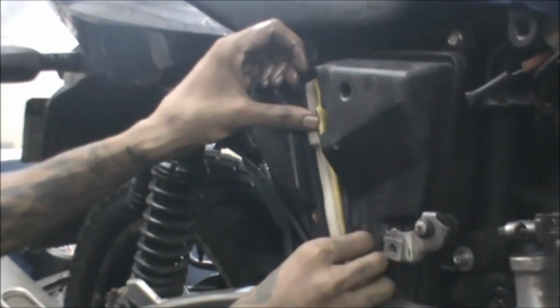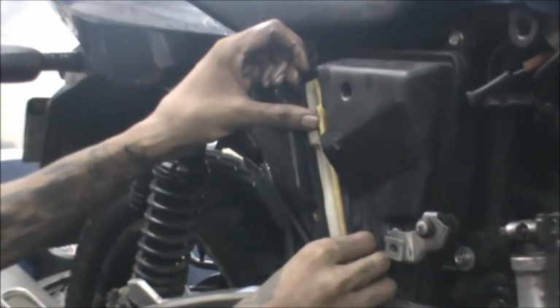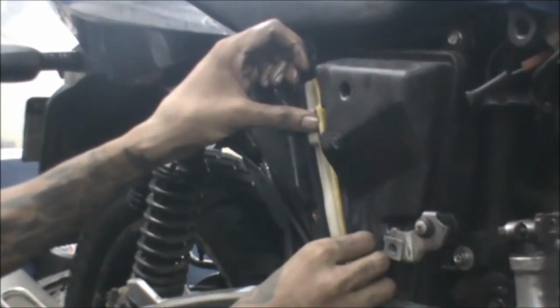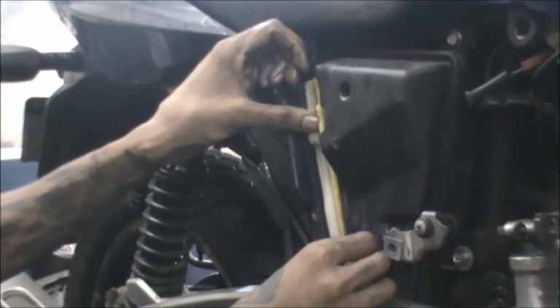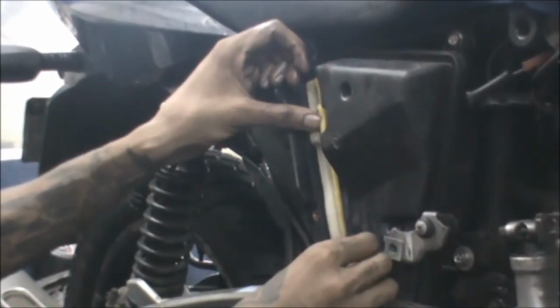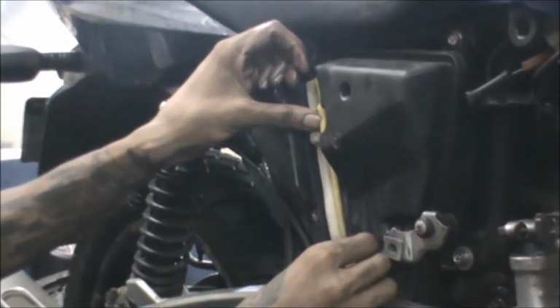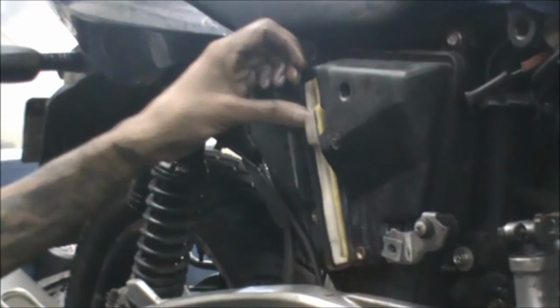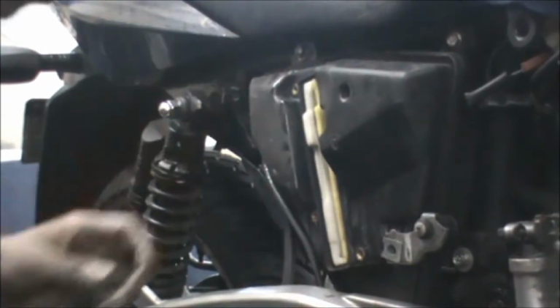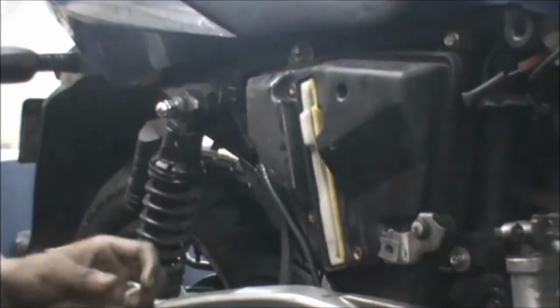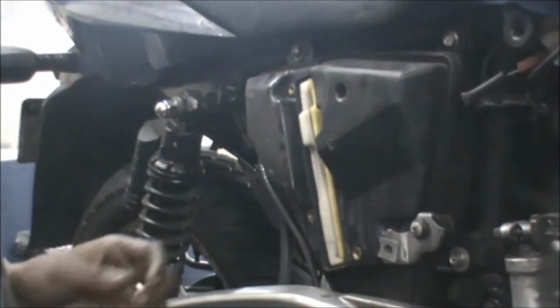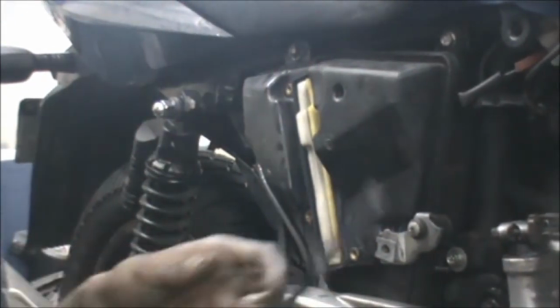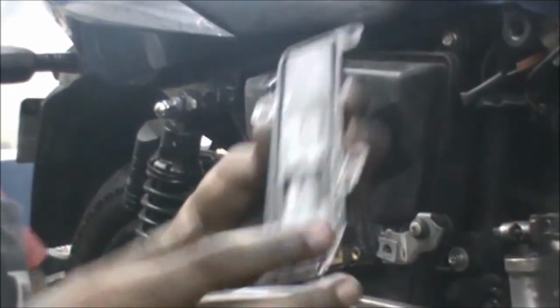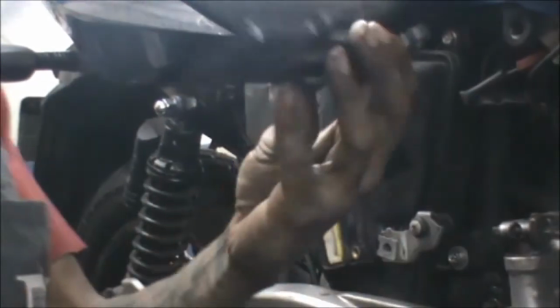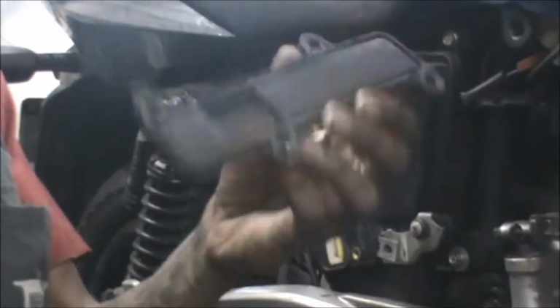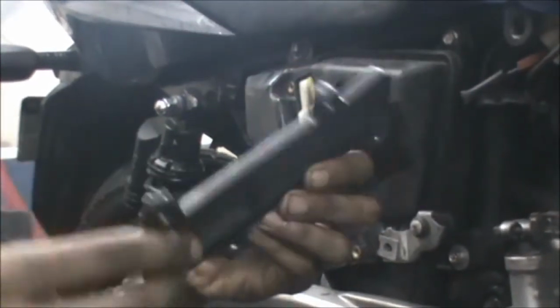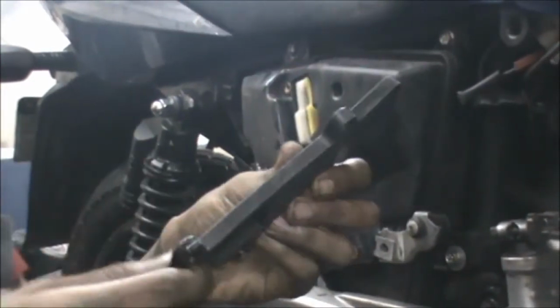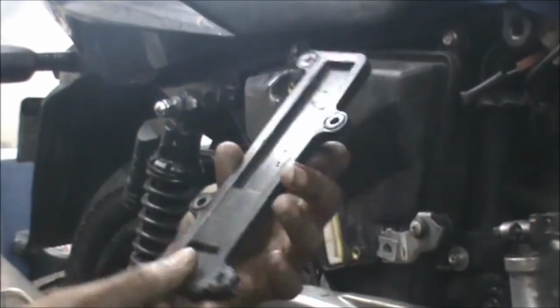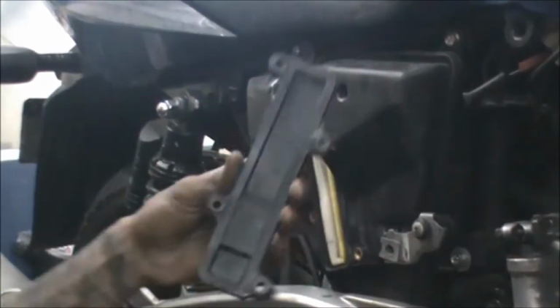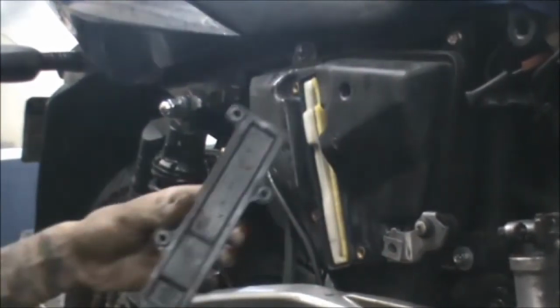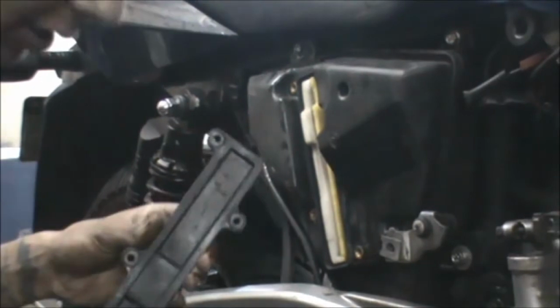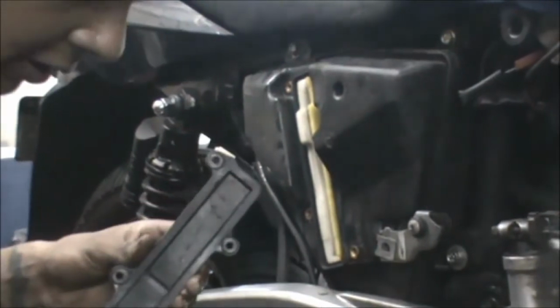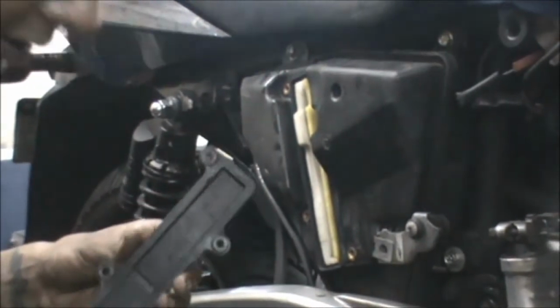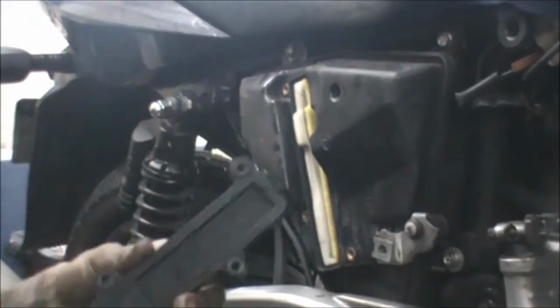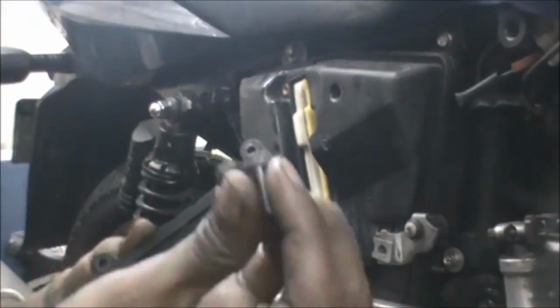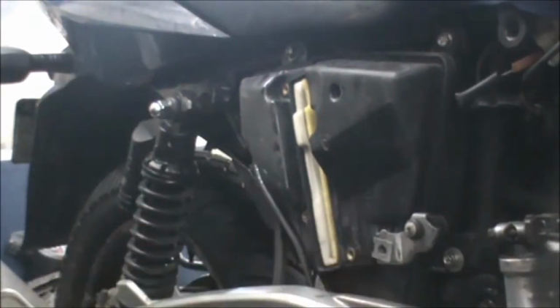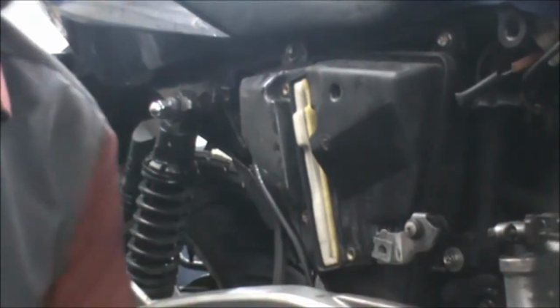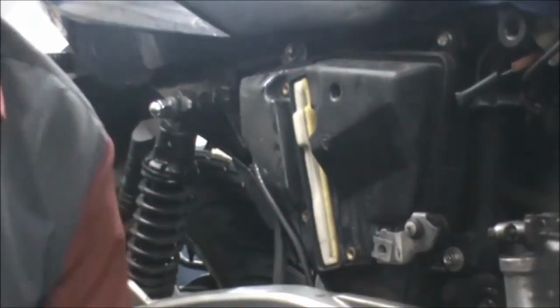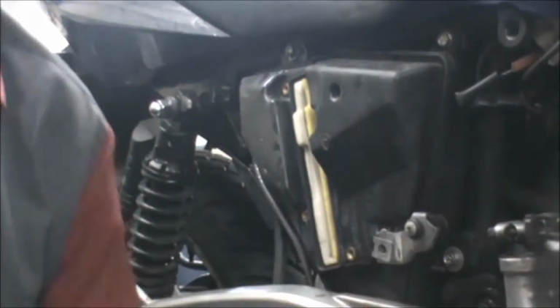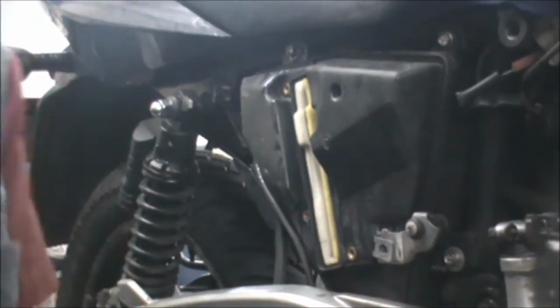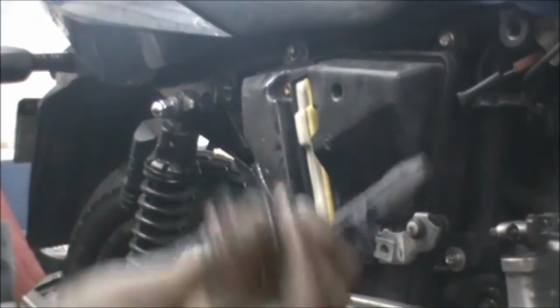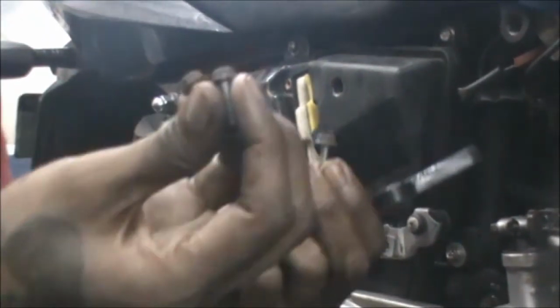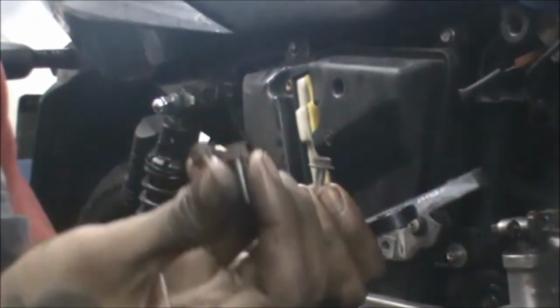Now the filter is back inside. We will put the filter cover back on — there are four bolts, and the size is 8mm.